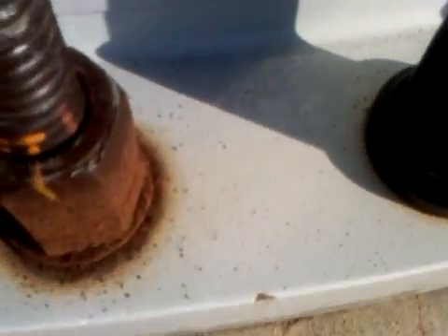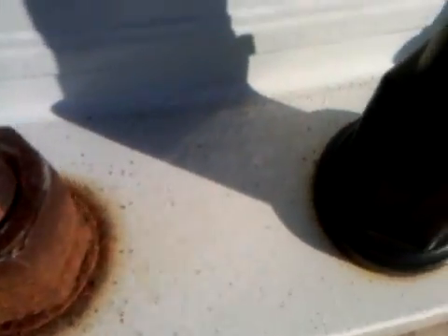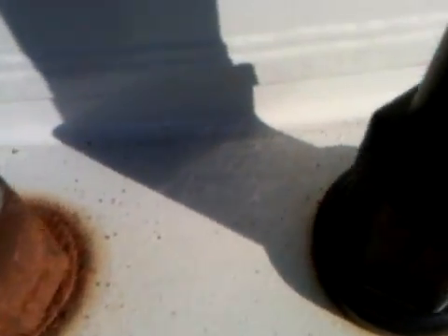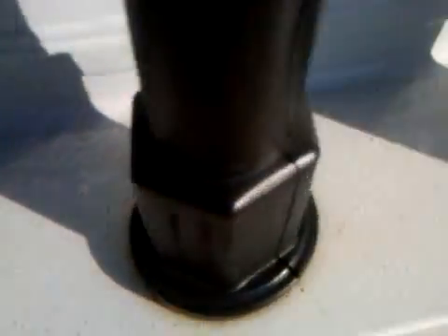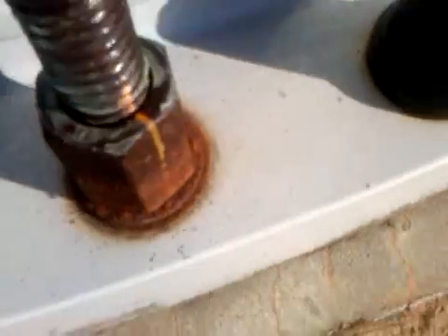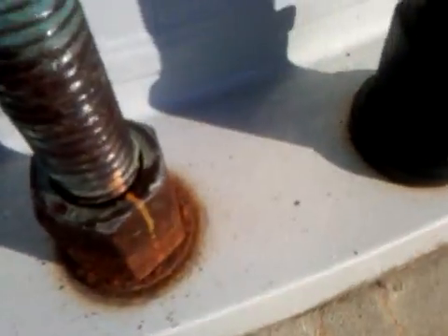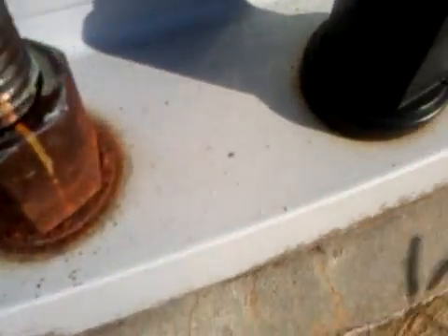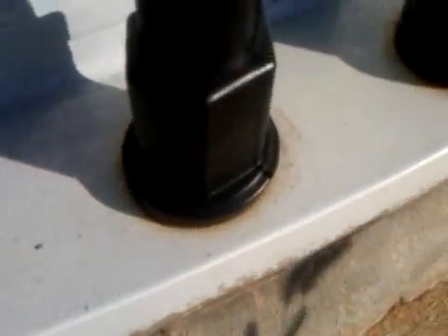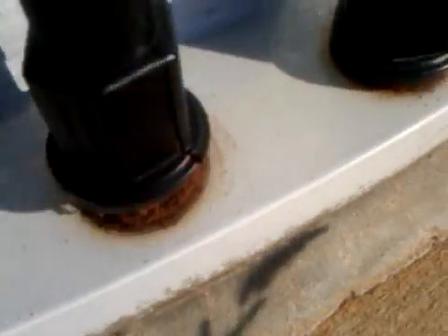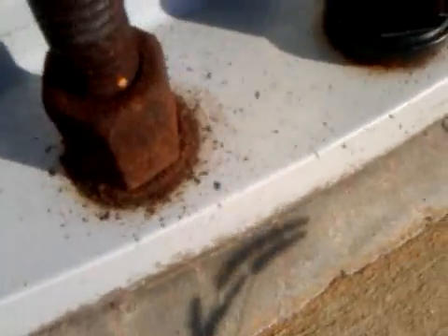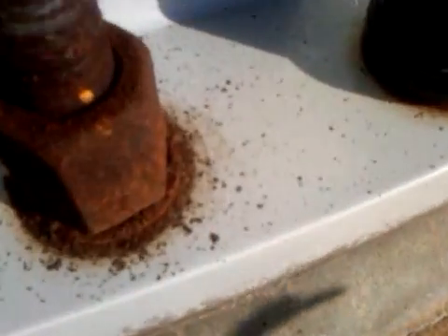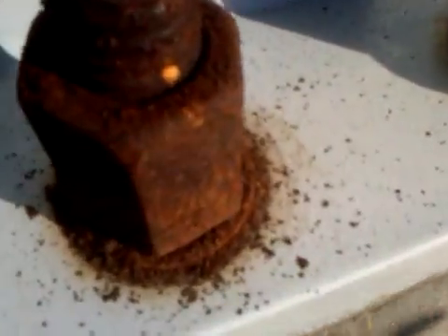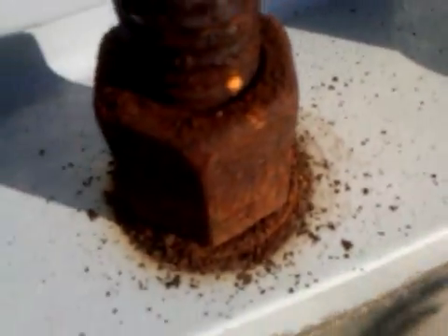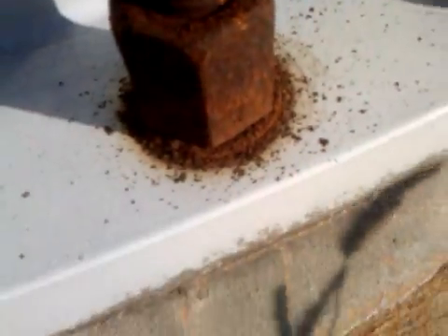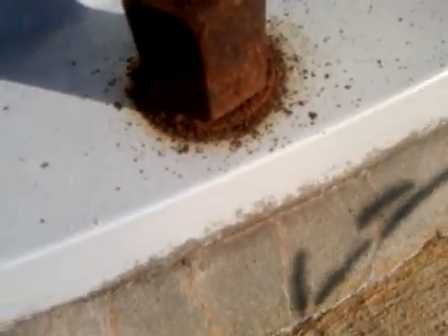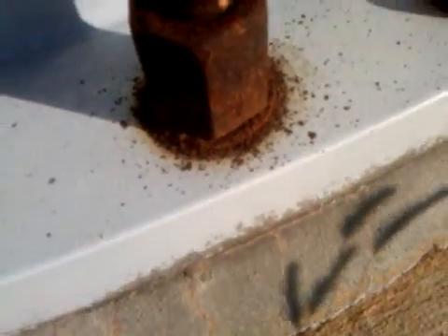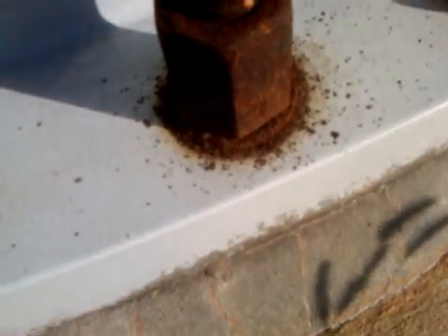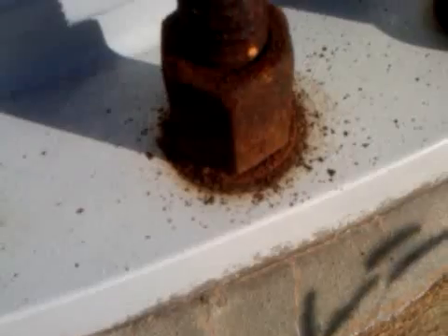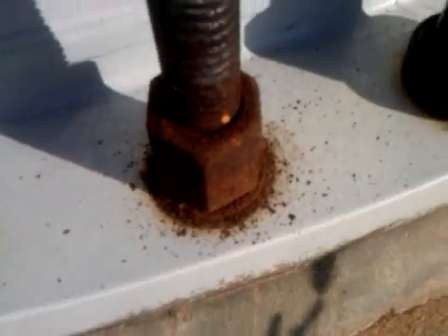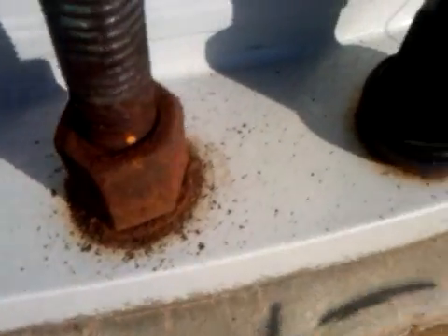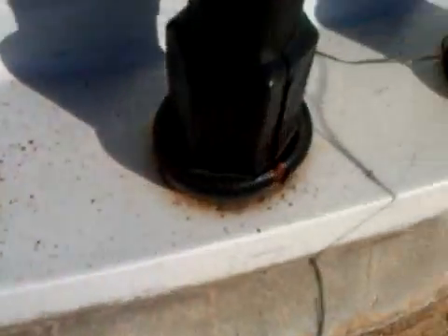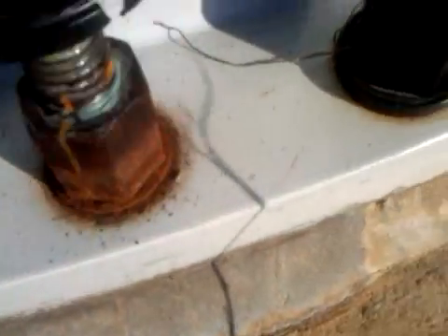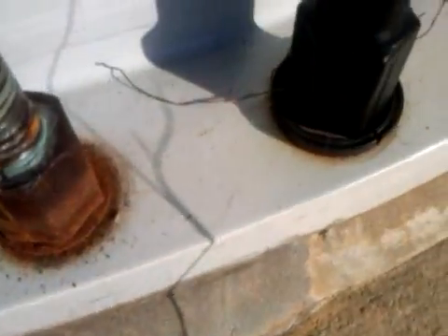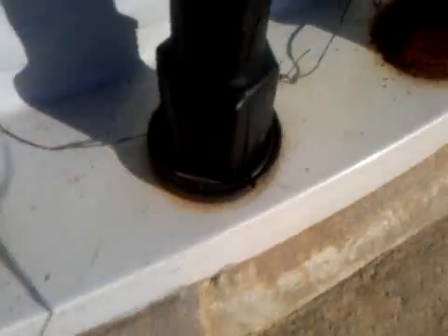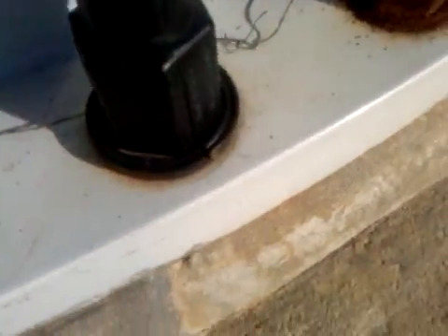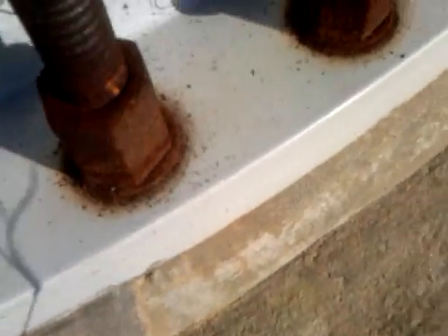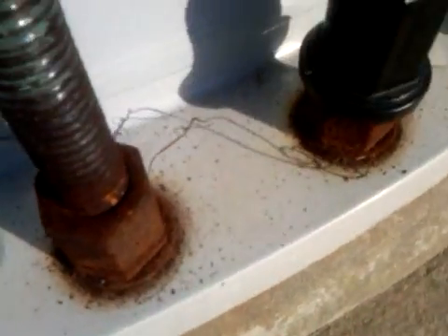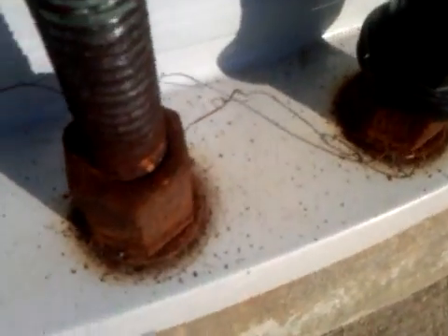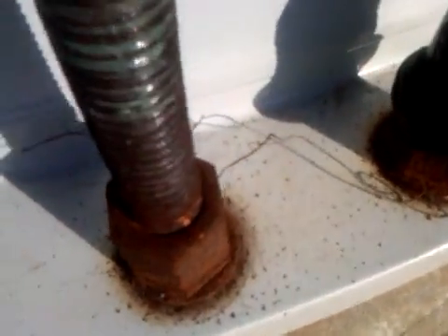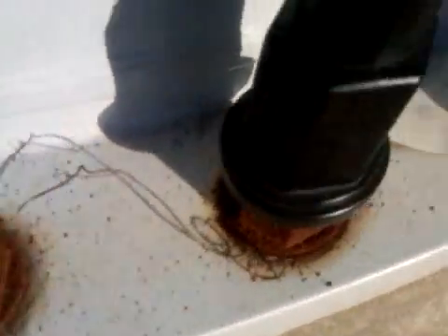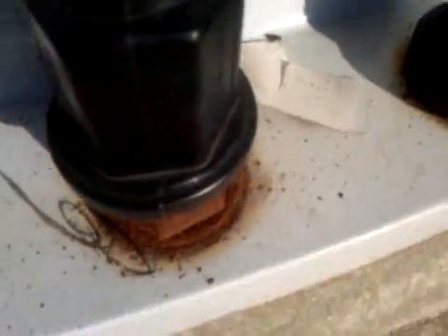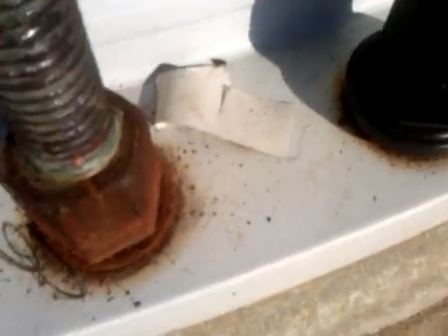You pull the bolt covers off and a pile of rust literally falls out. They don't work.